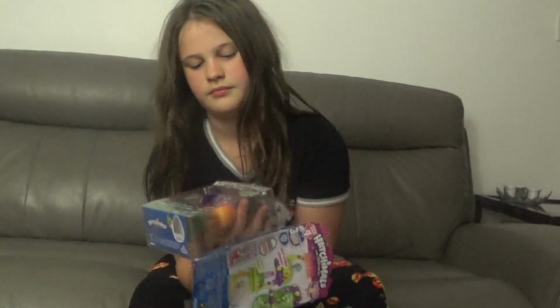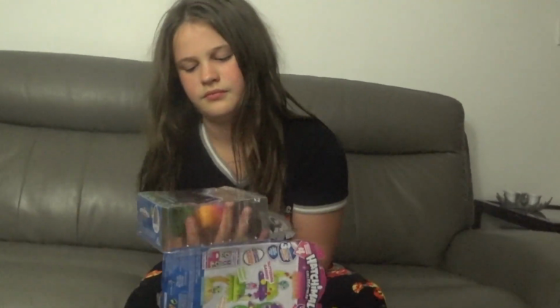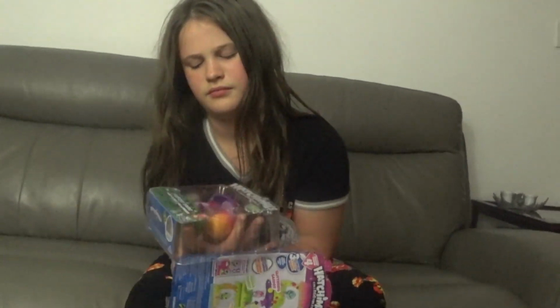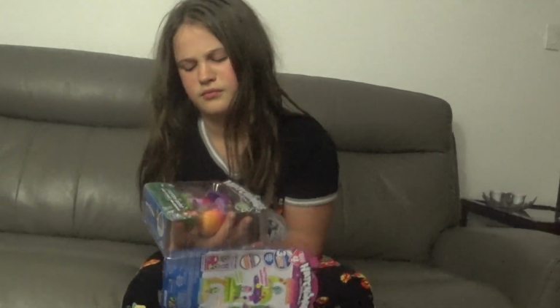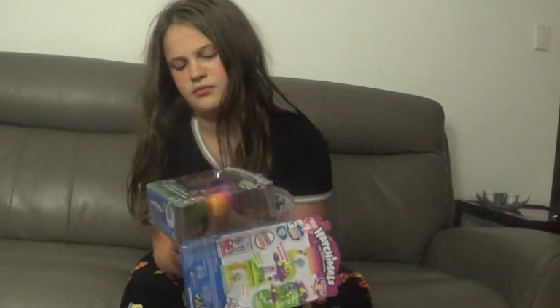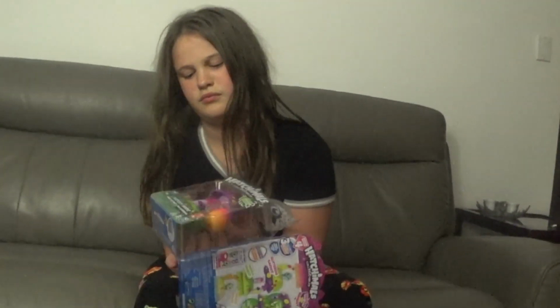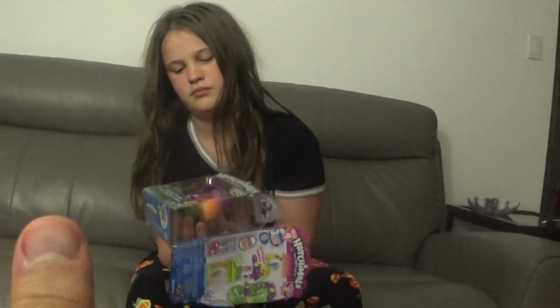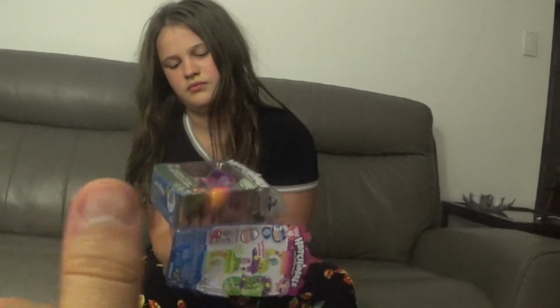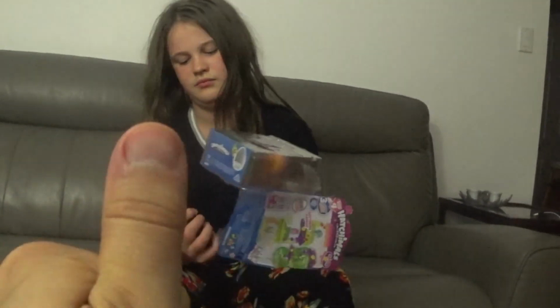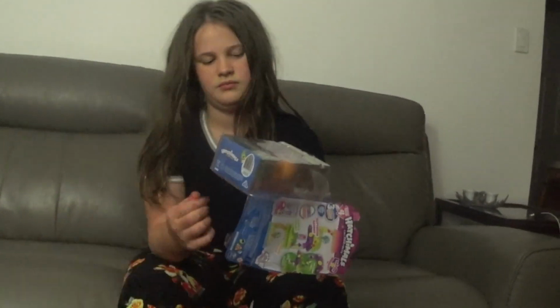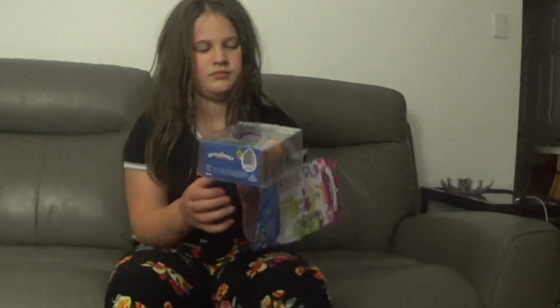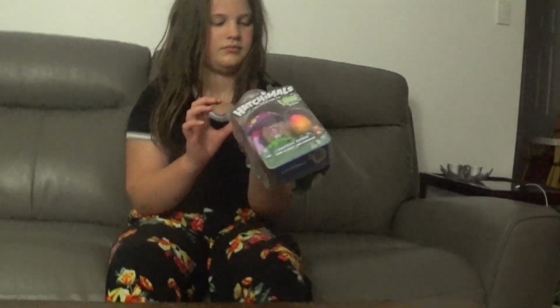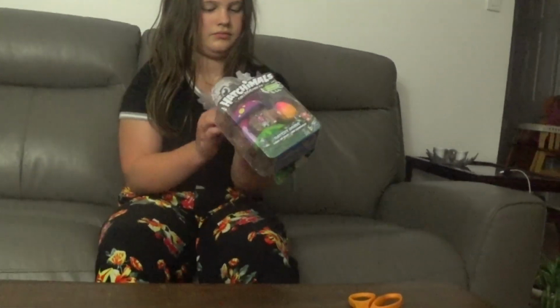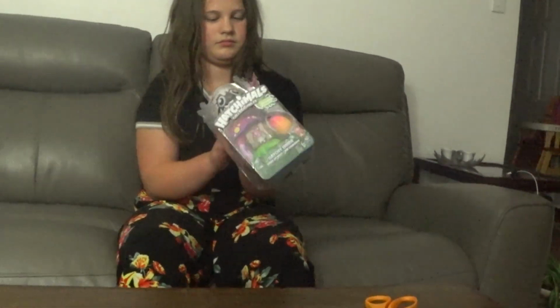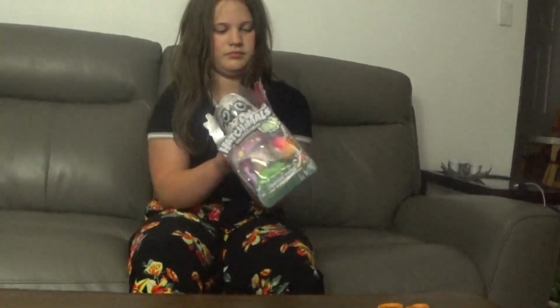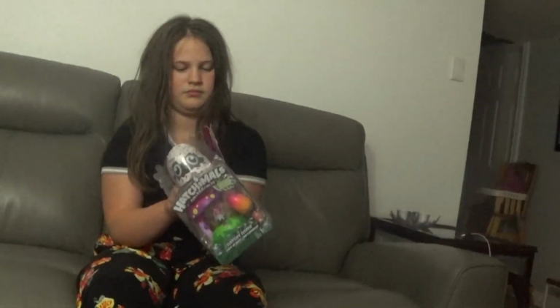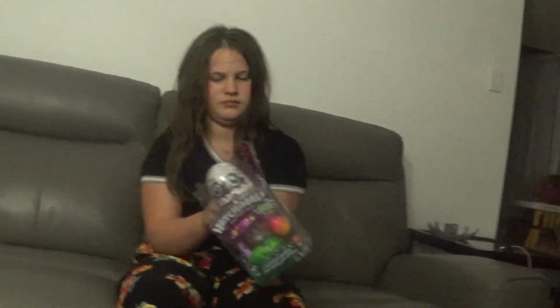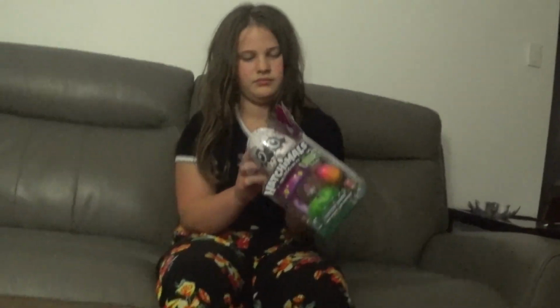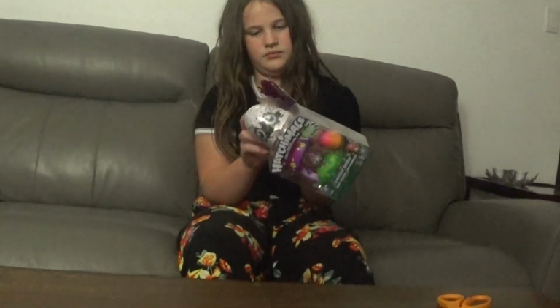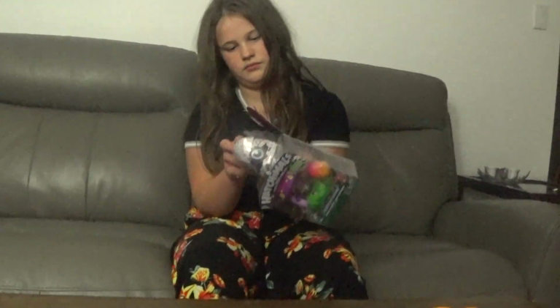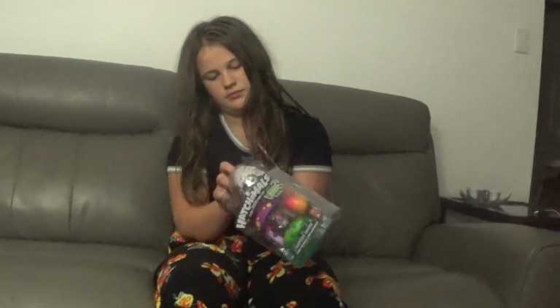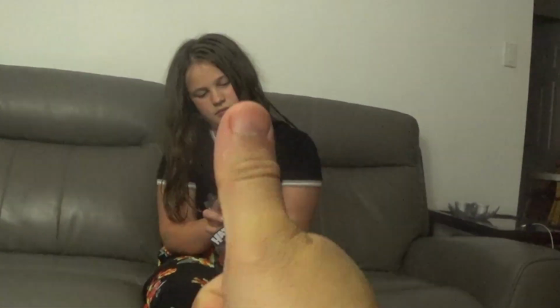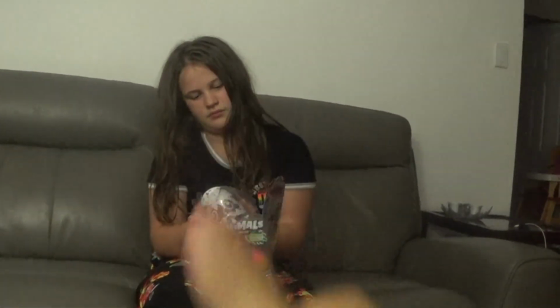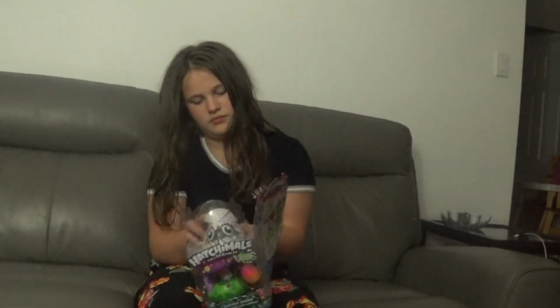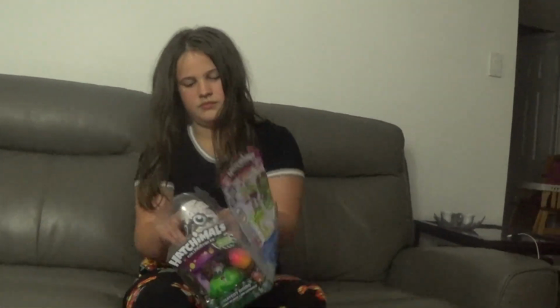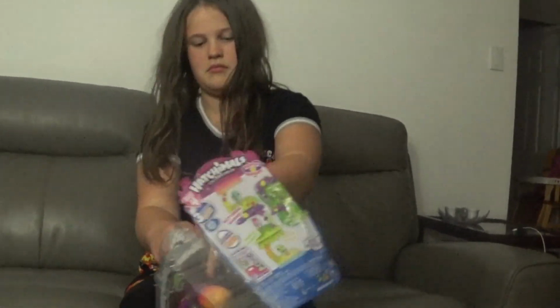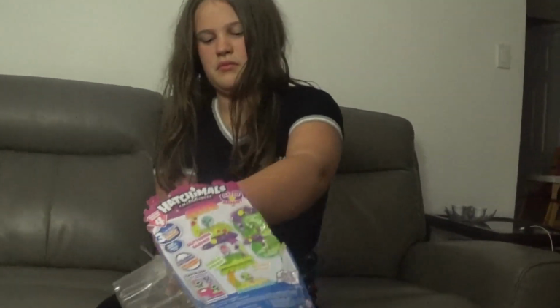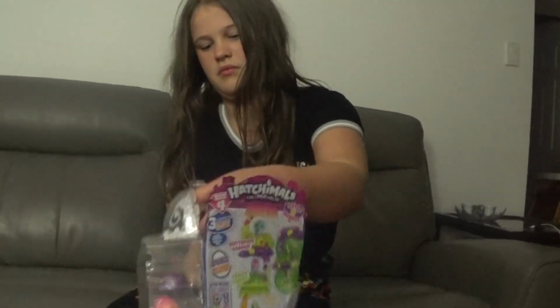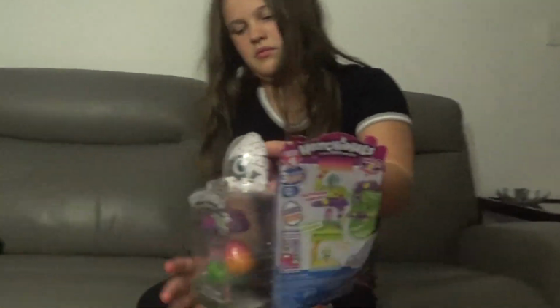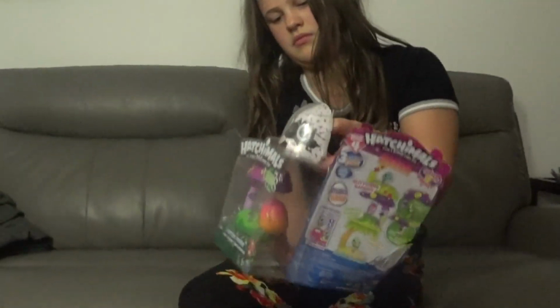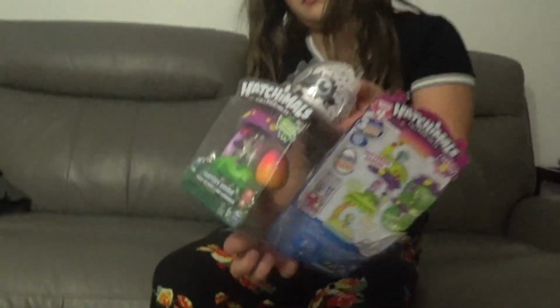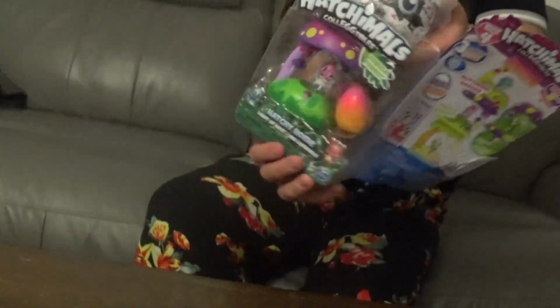So if you guys love Hatchimals, remember to give the video a big thumbs up. If you love collectibles, give the video a big thumbs up. Alright, let's see.